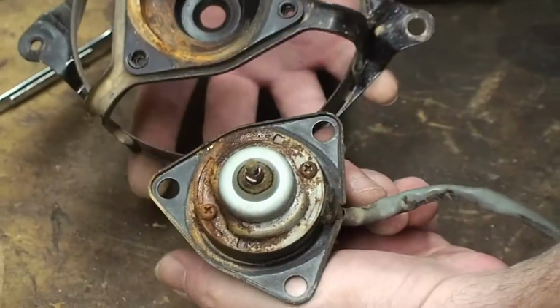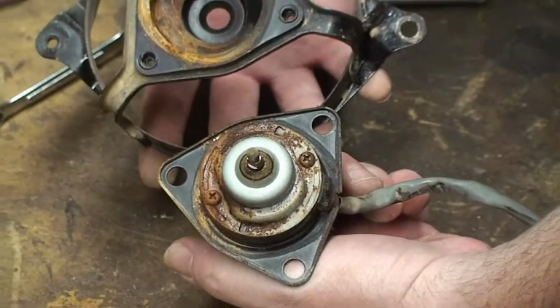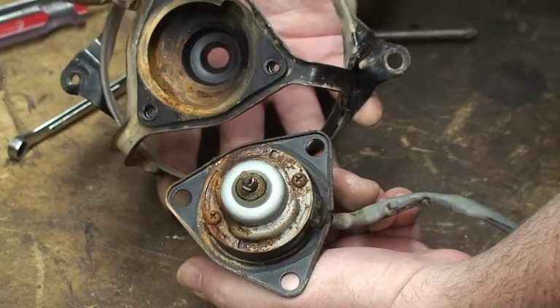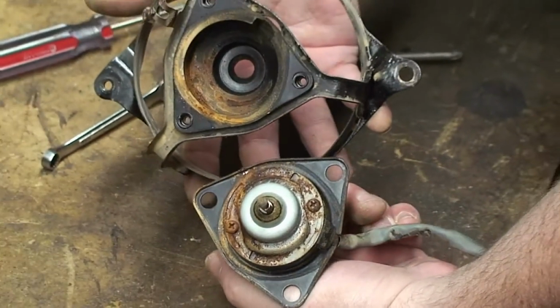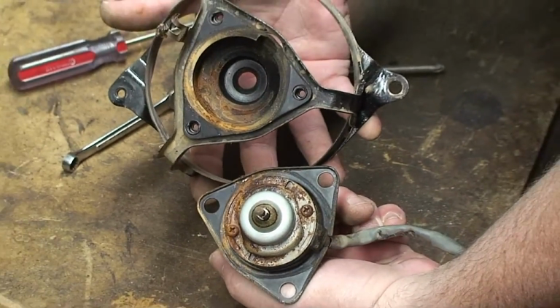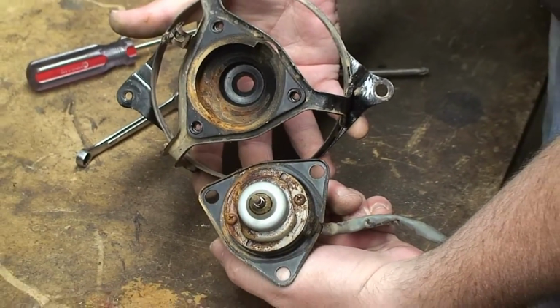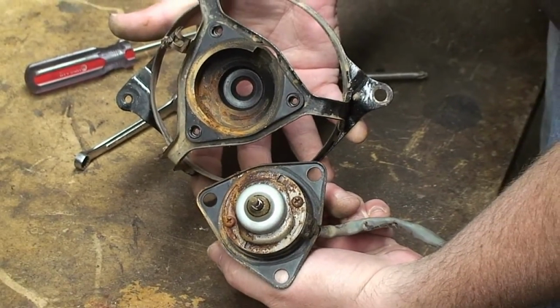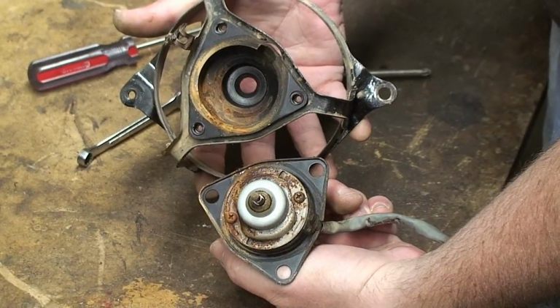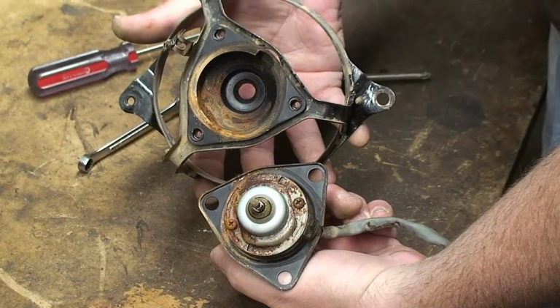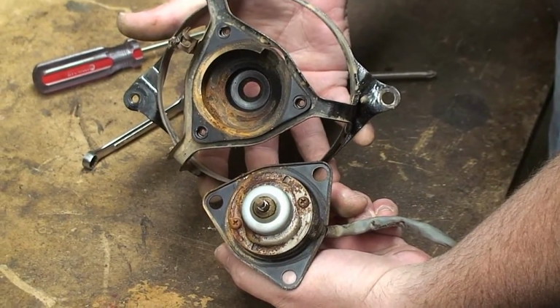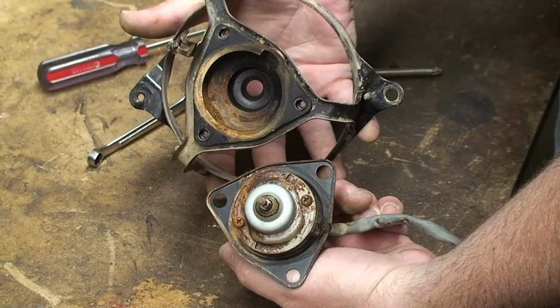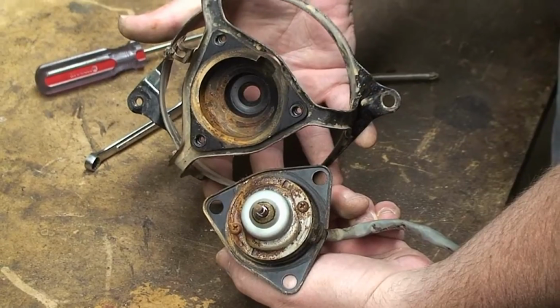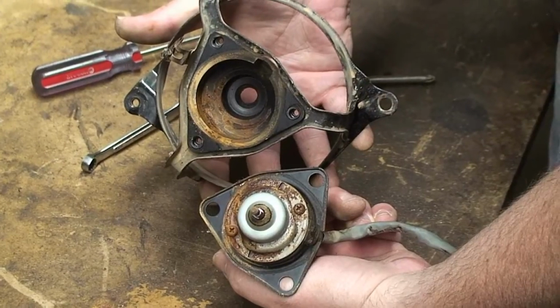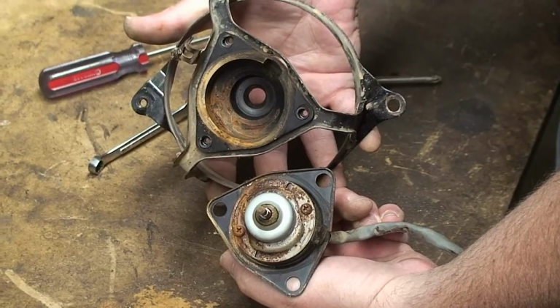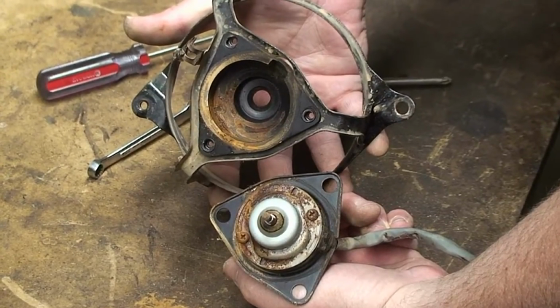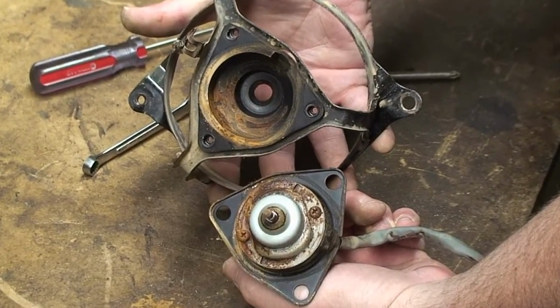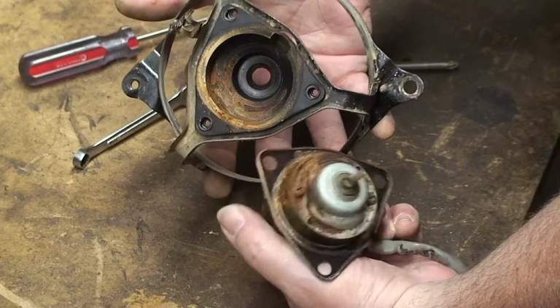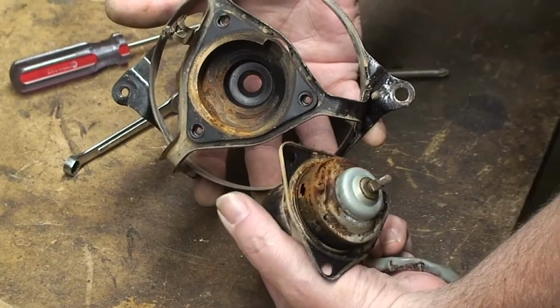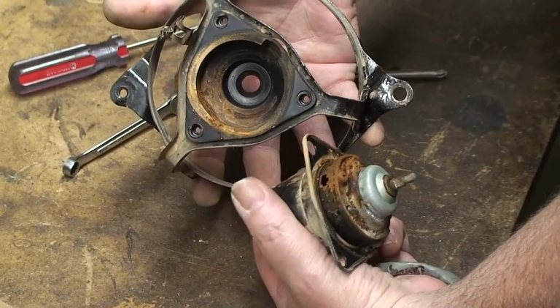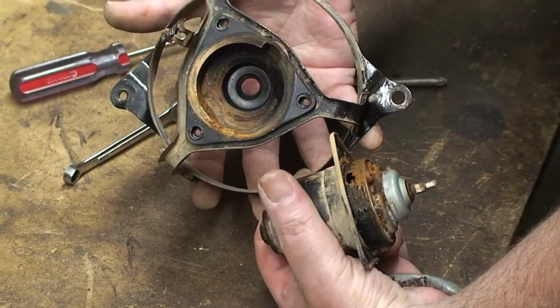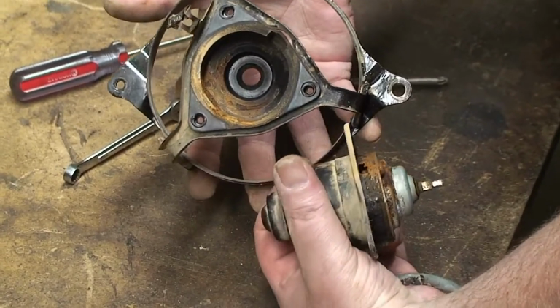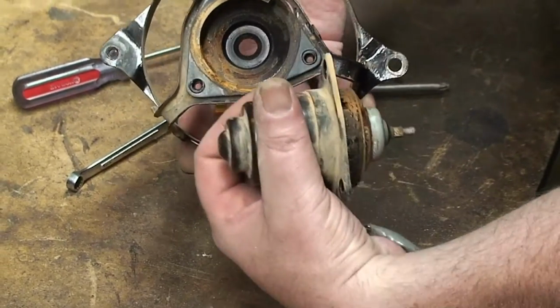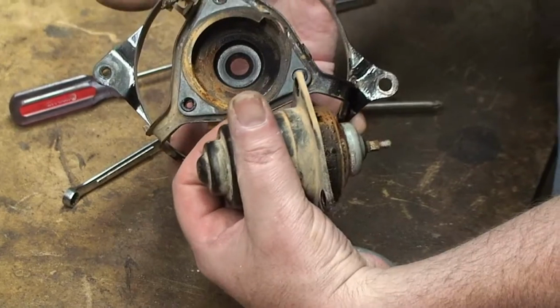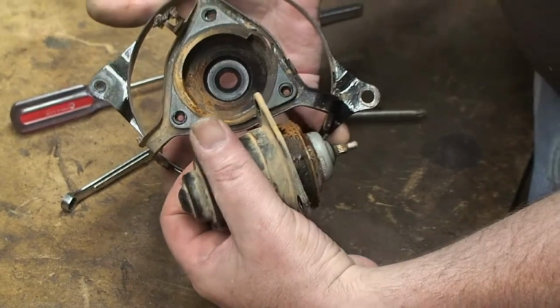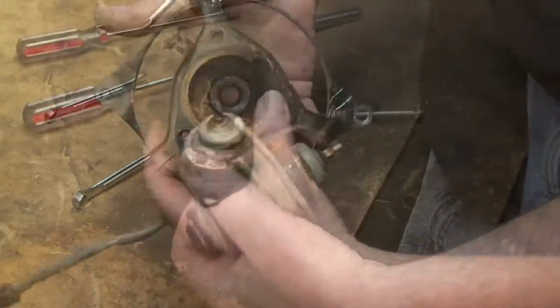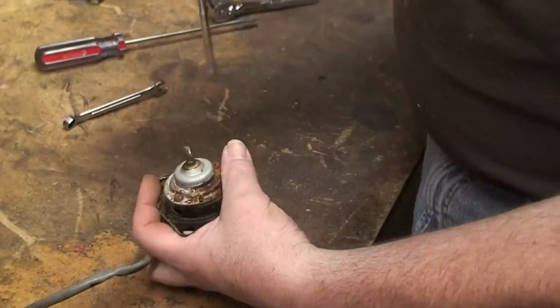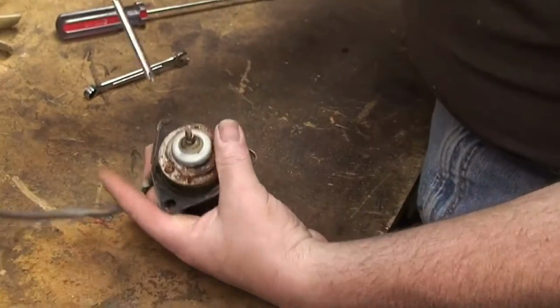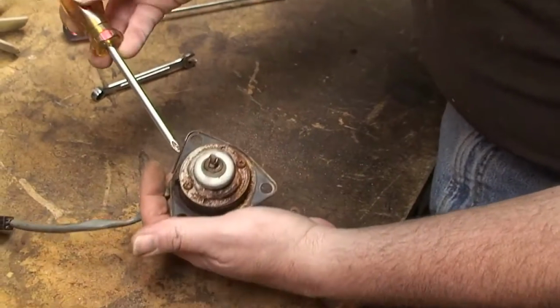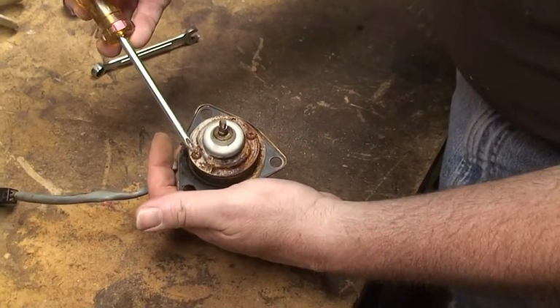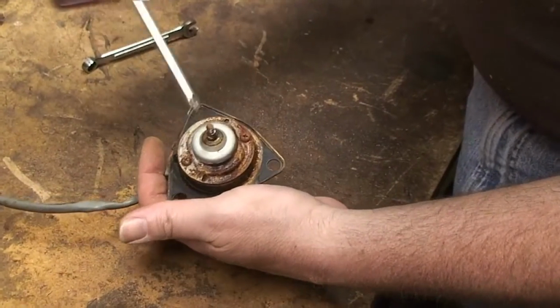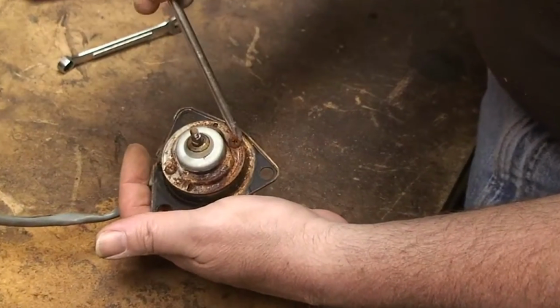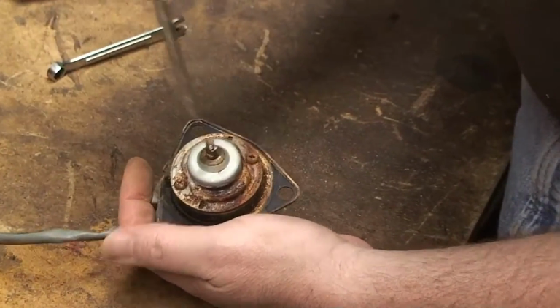As you can see already, there's a lot of rust in there — it must have gotten wet at some point. So we're going to have to clean that up. Next we're going to take these two screws out right here.